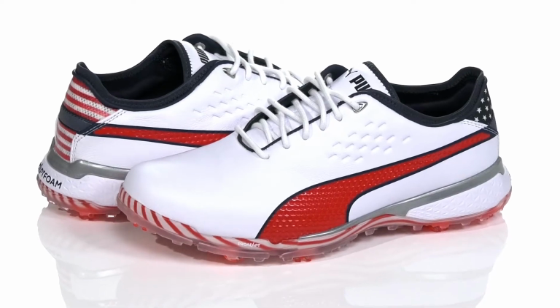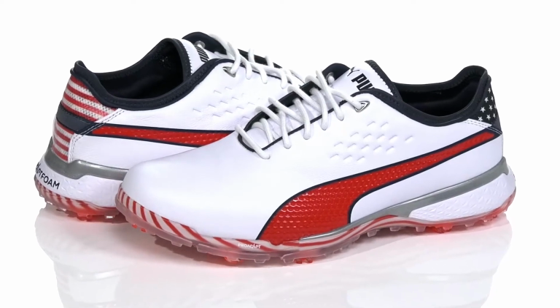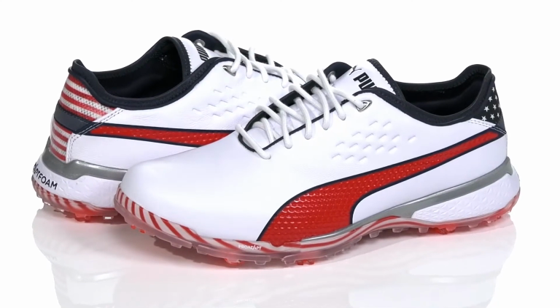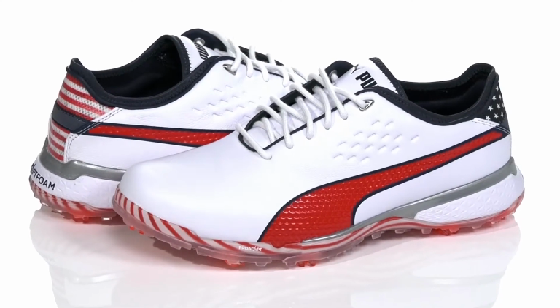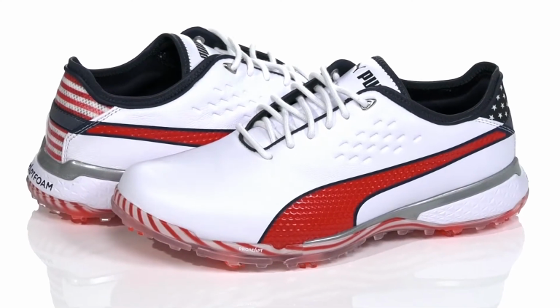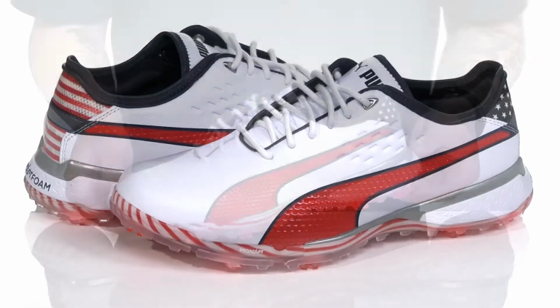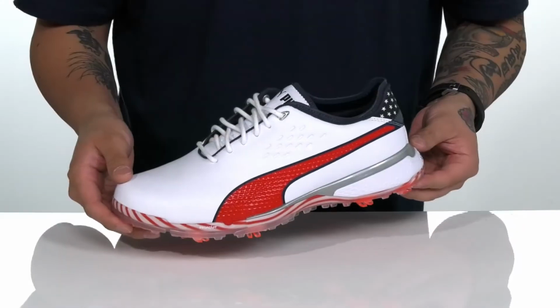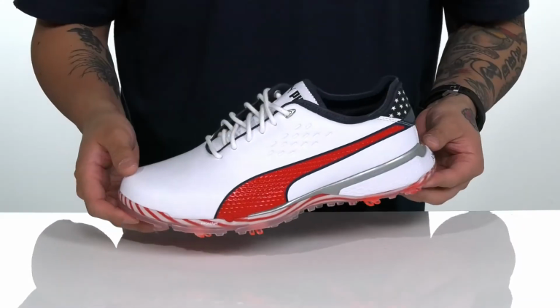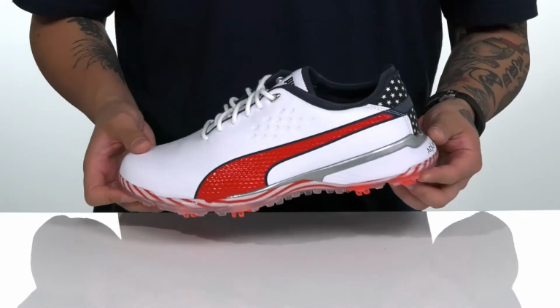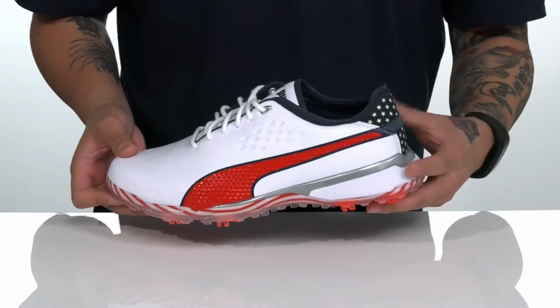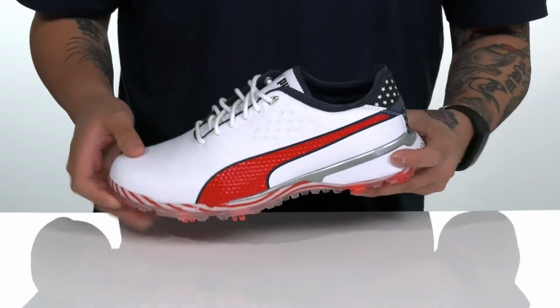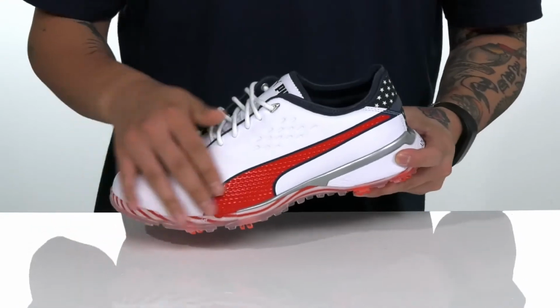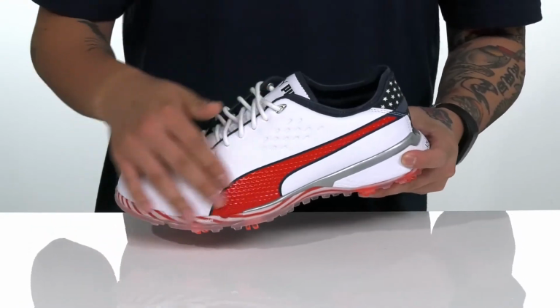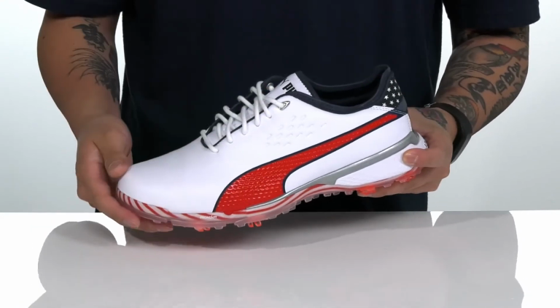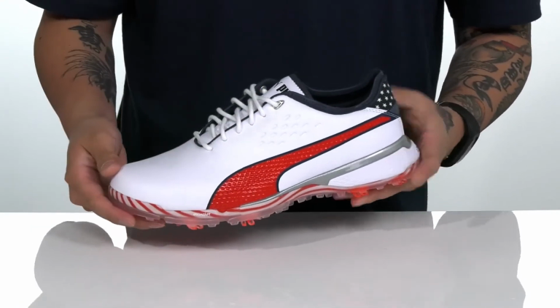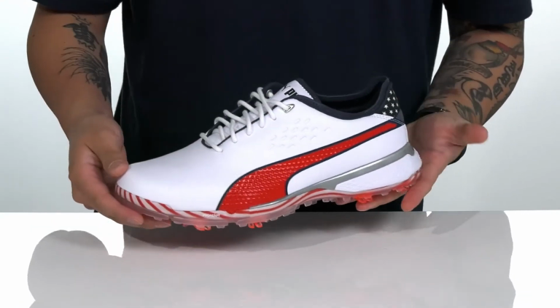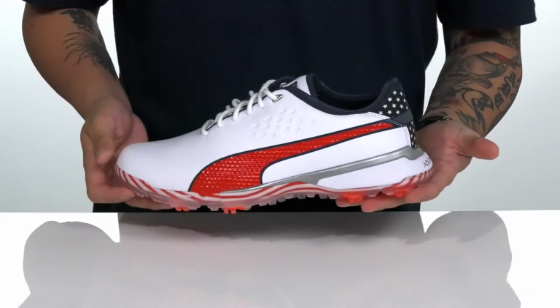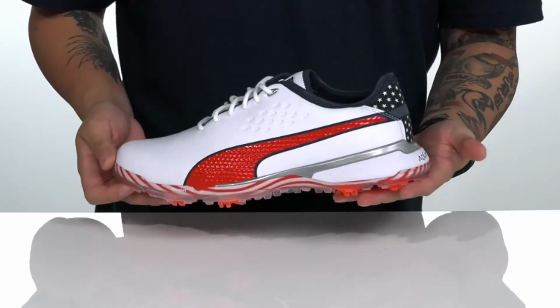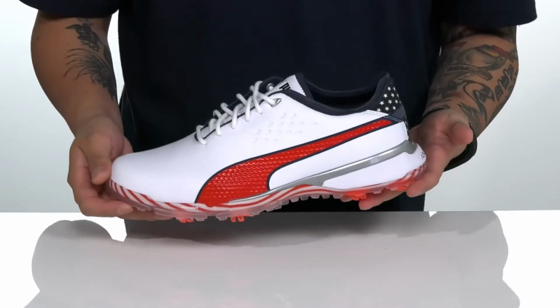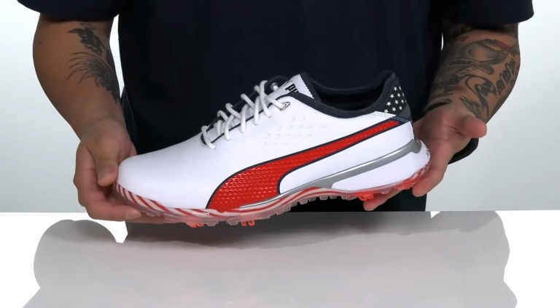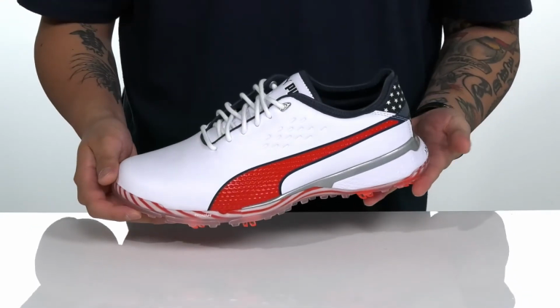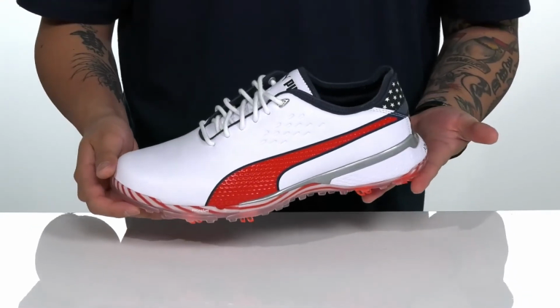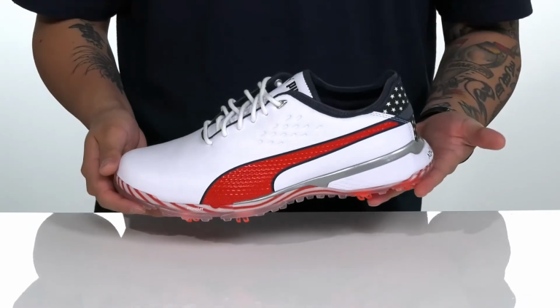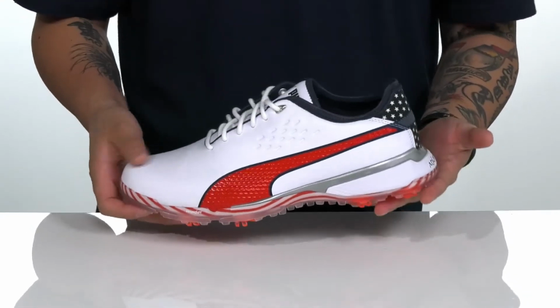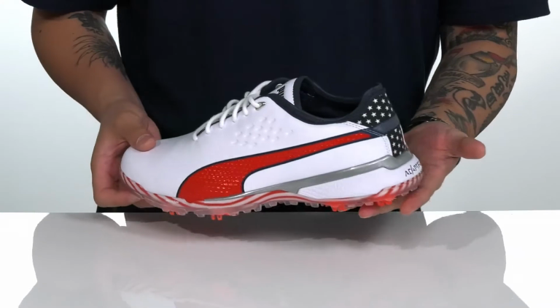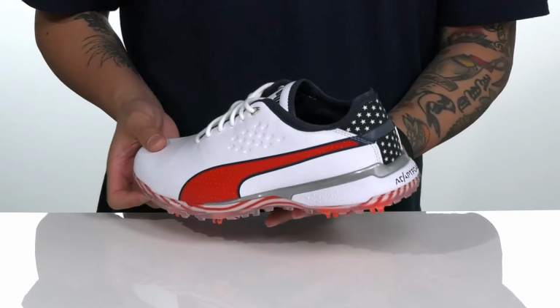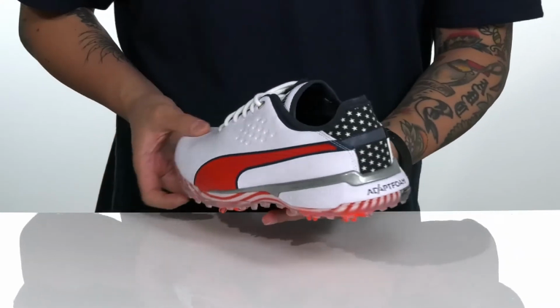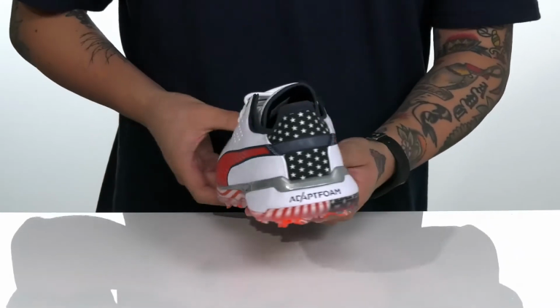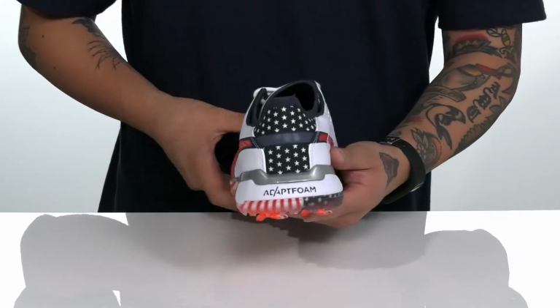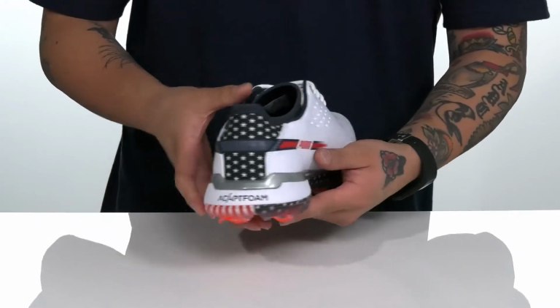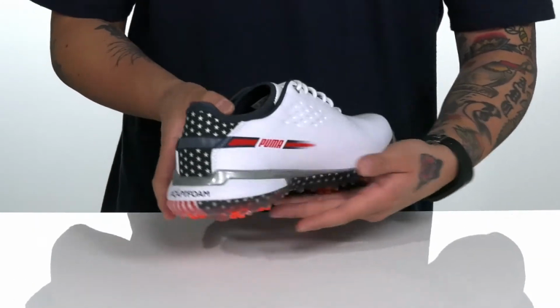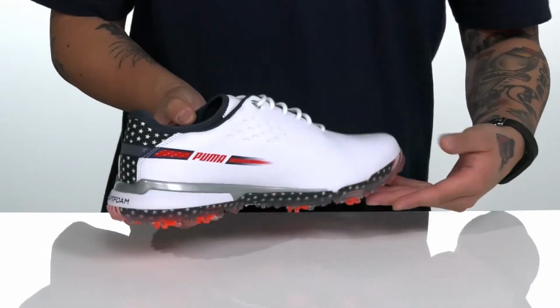The Pro Adapt Delta USA from Puma Golf is a clean and stylish shoe made with a durable leather upper. The waterproof construction is going to keep your feet dry and comfortable as you play, and it has this great patriotic detailing throughout.